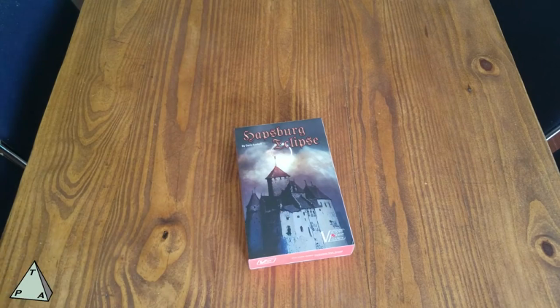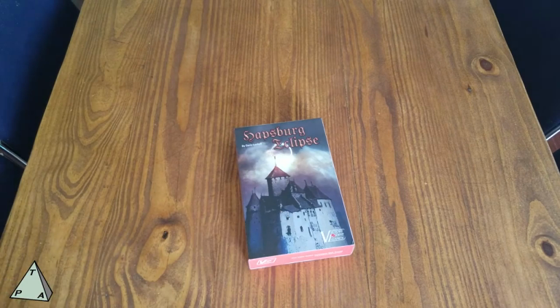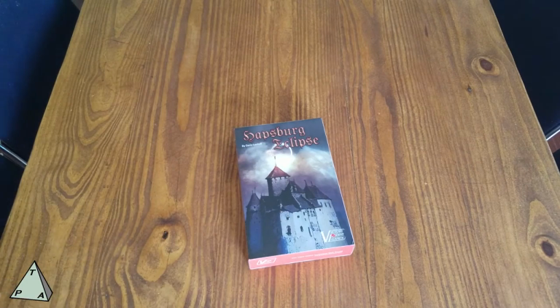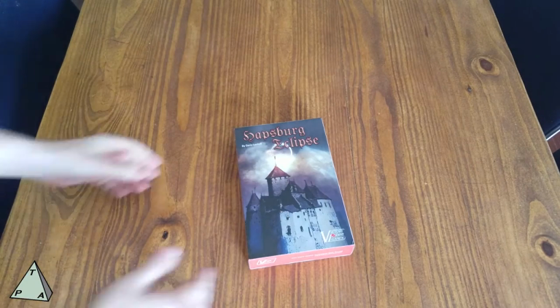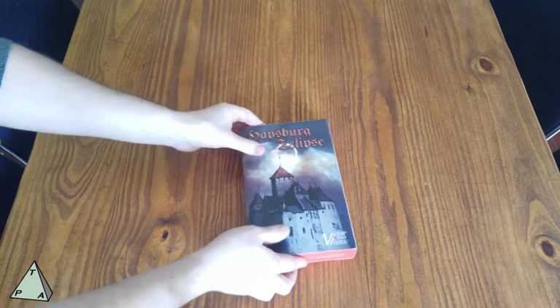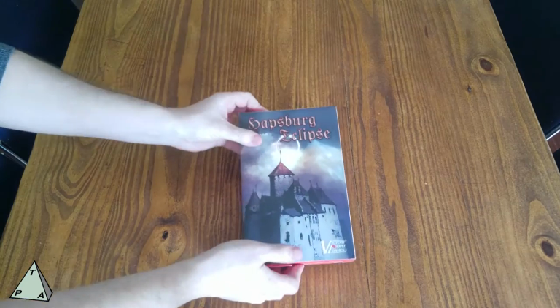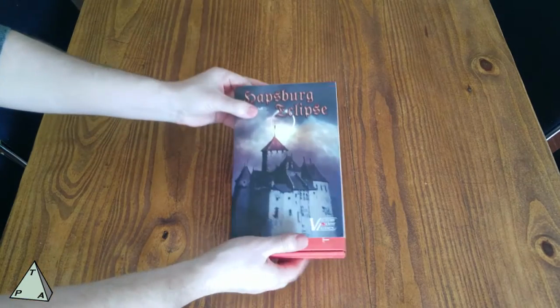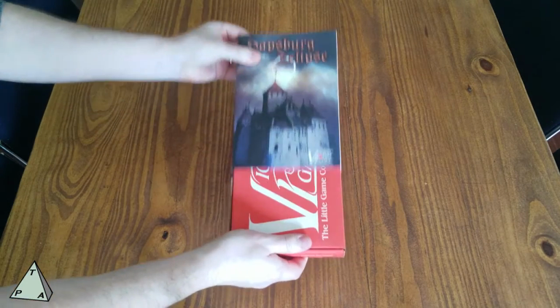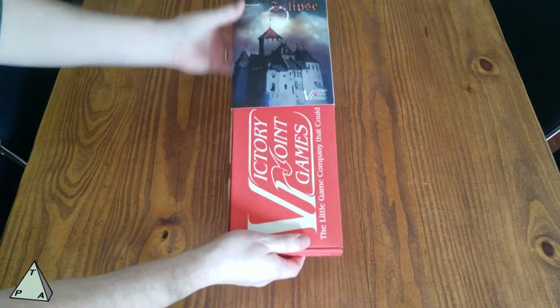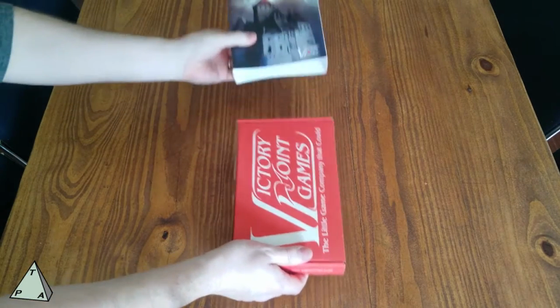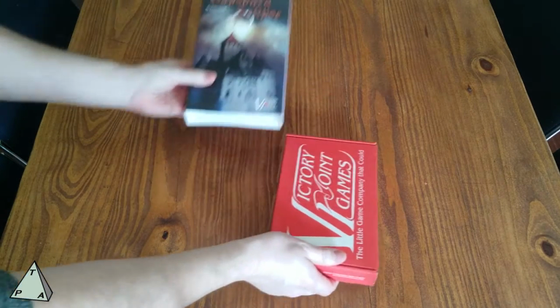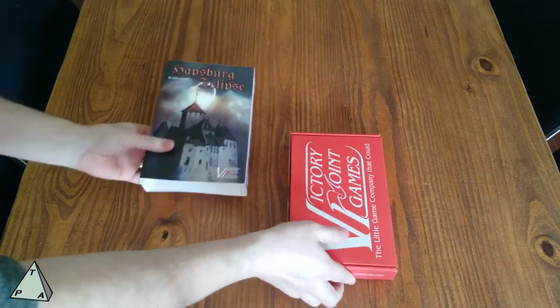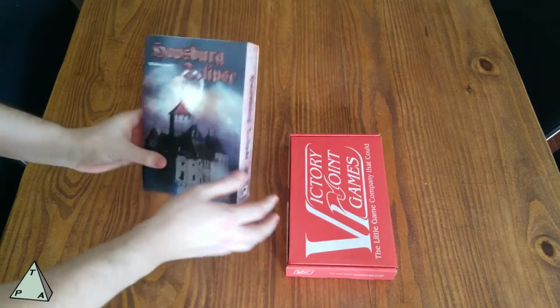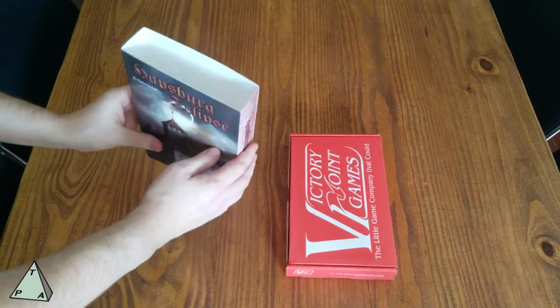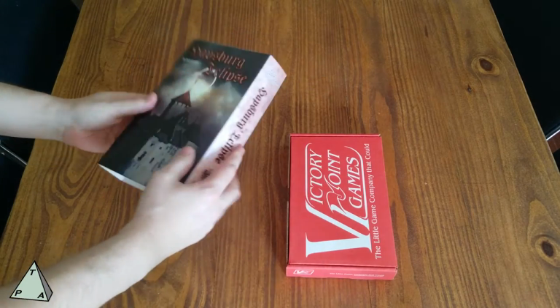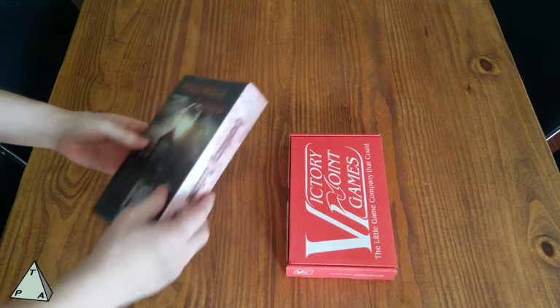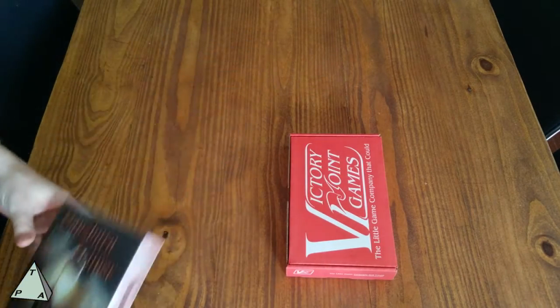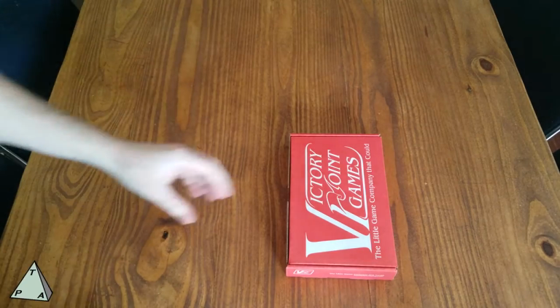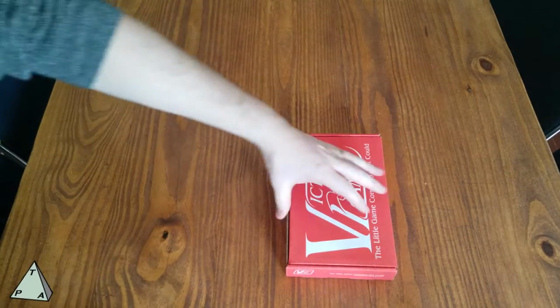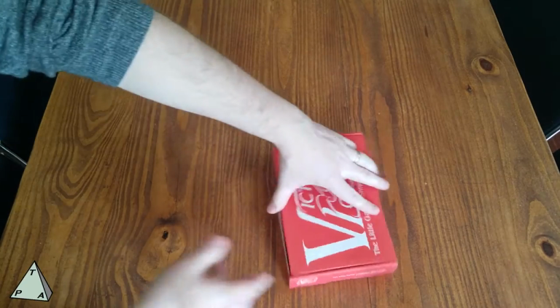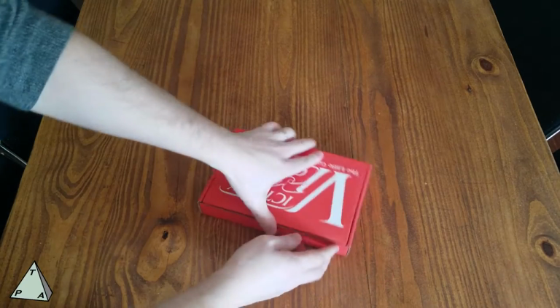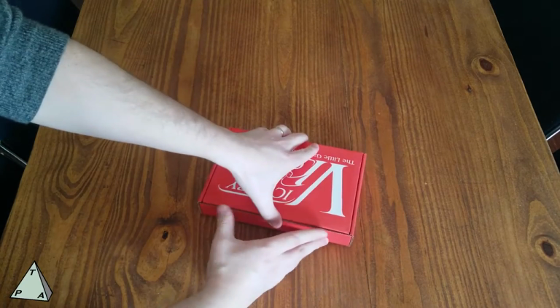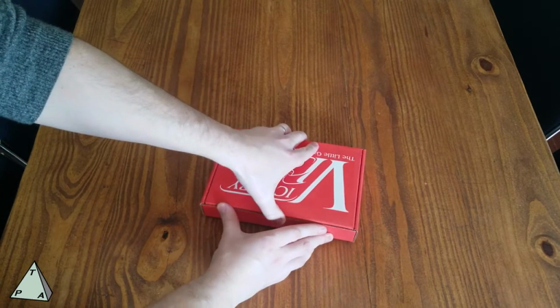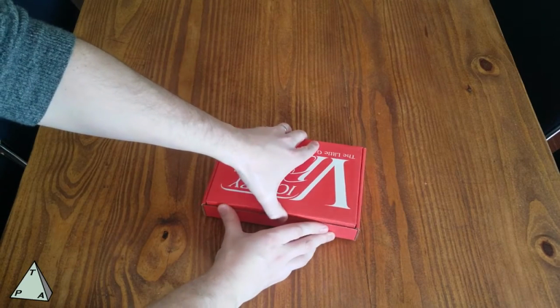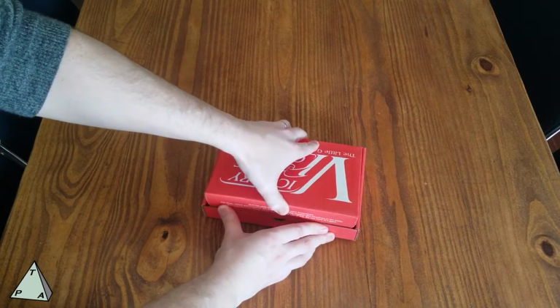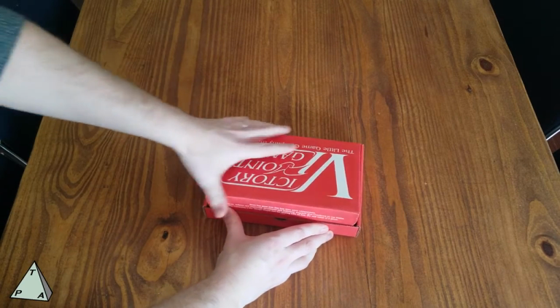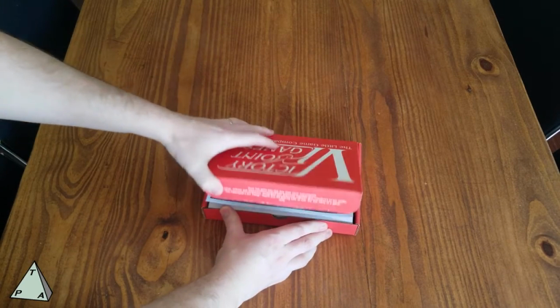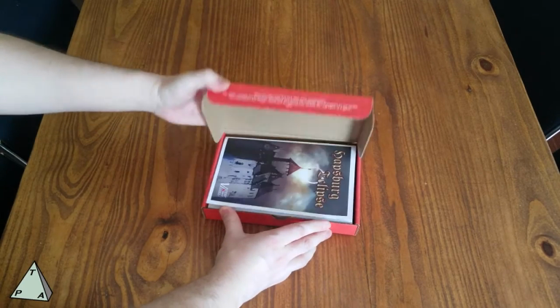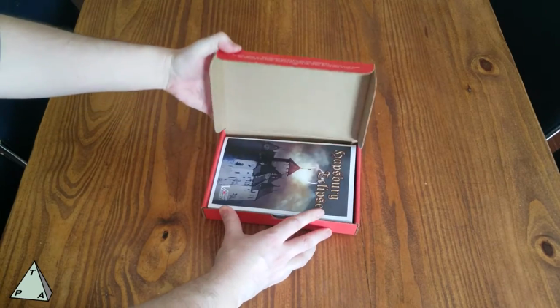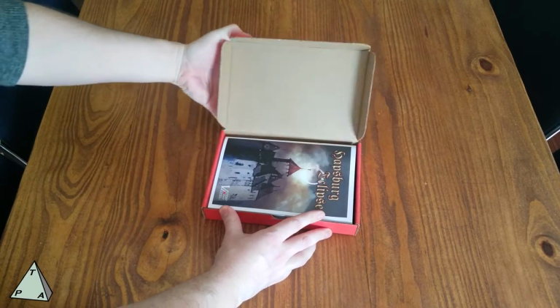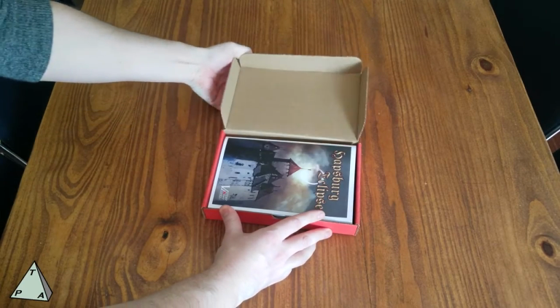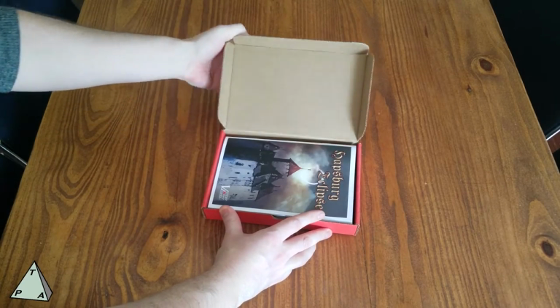So let's just take the wrapping off. This is one of their small box games — comes in a little sleeve and we've got the pizza box style red box of fun.